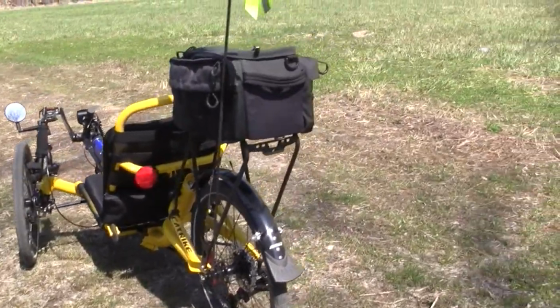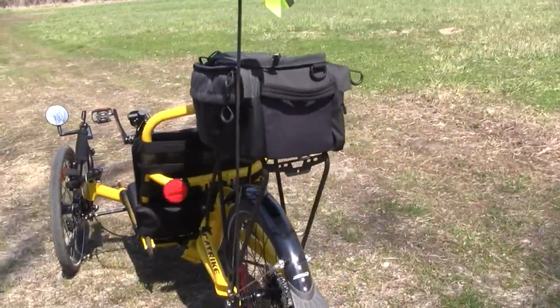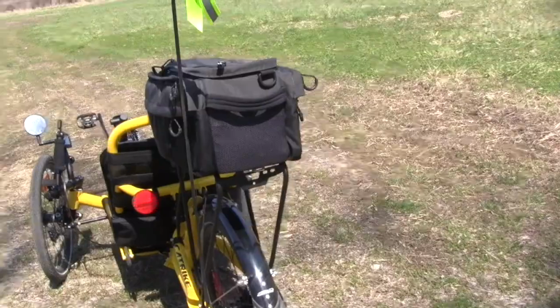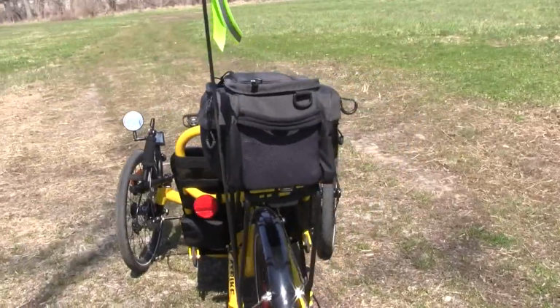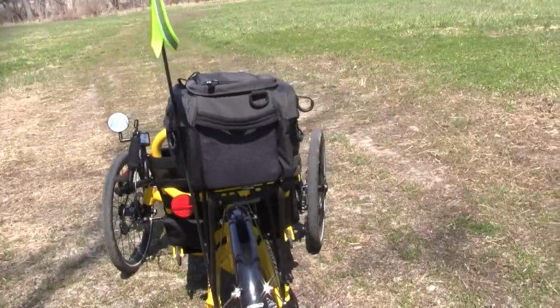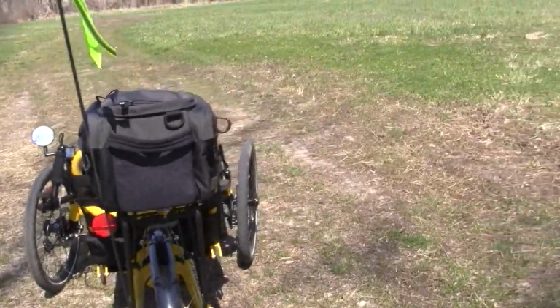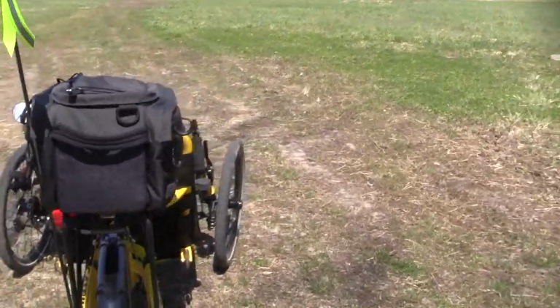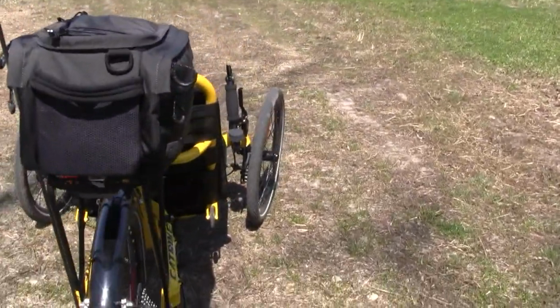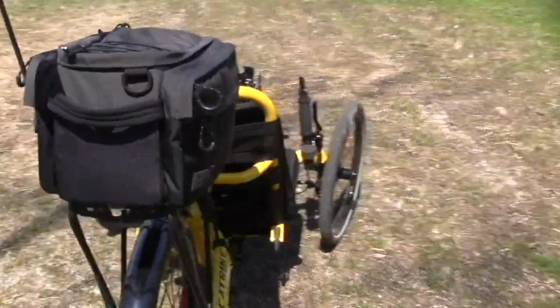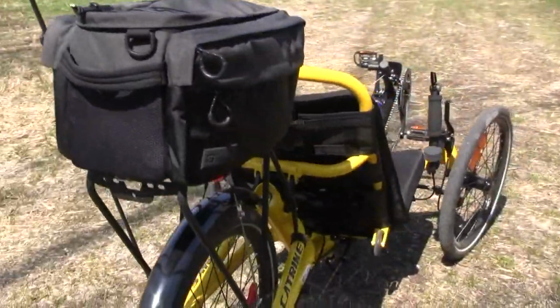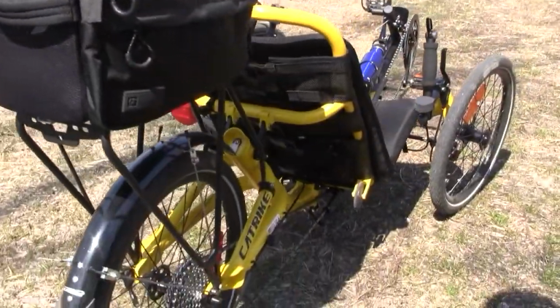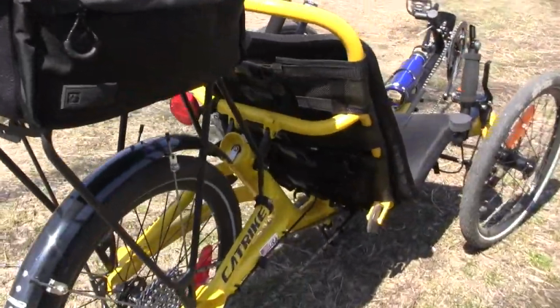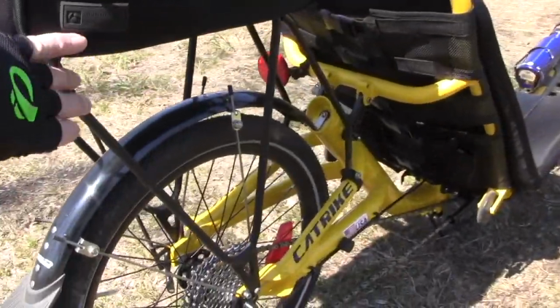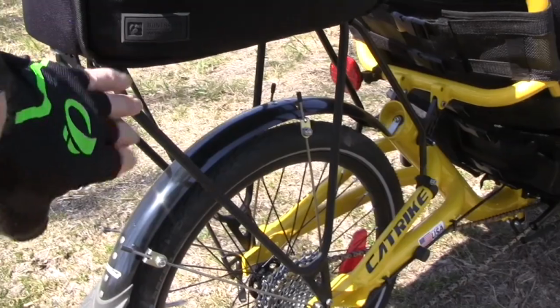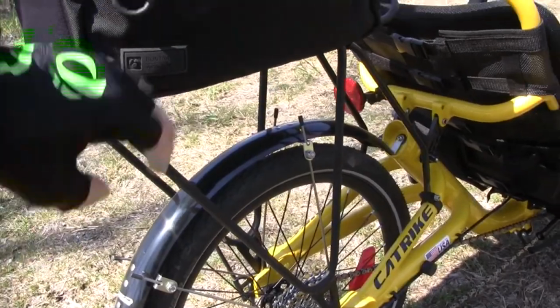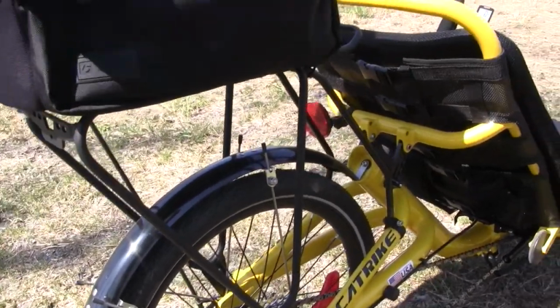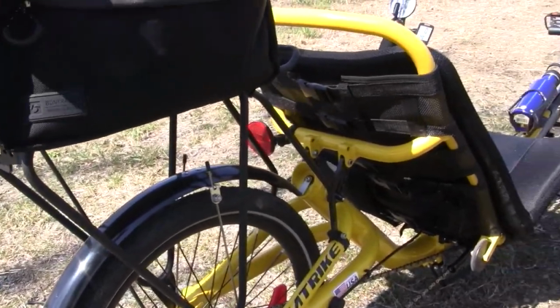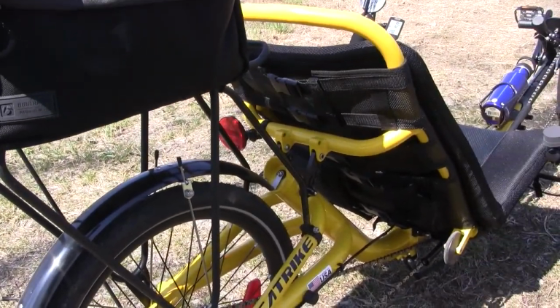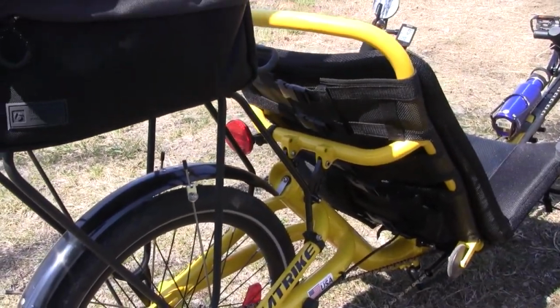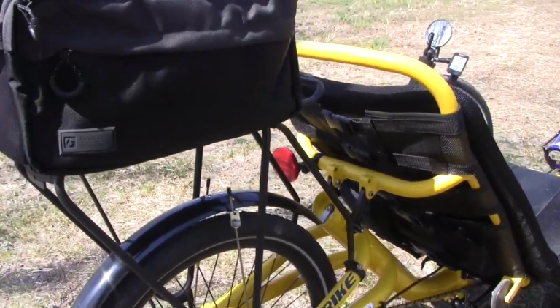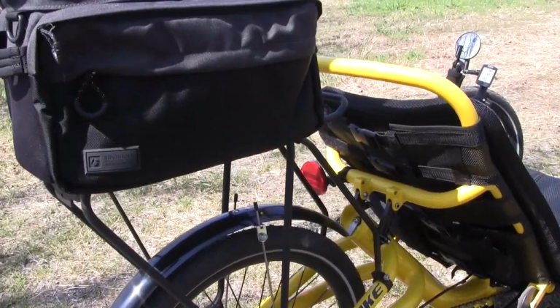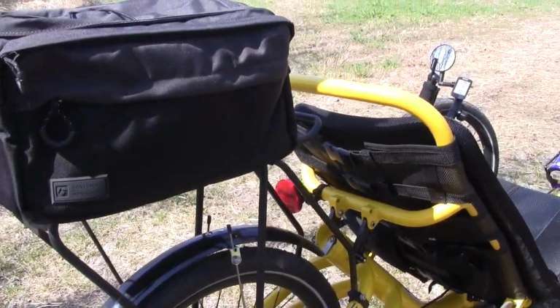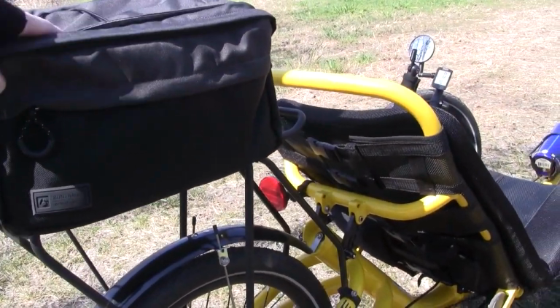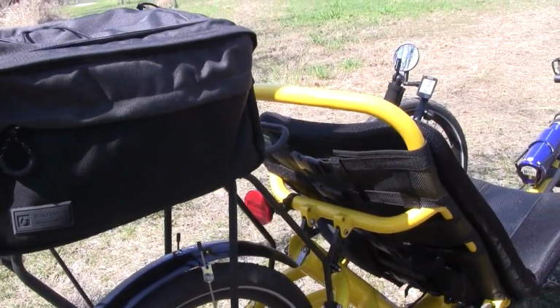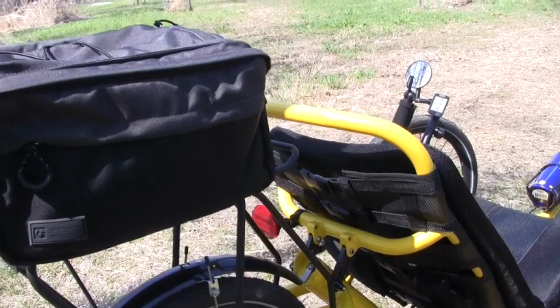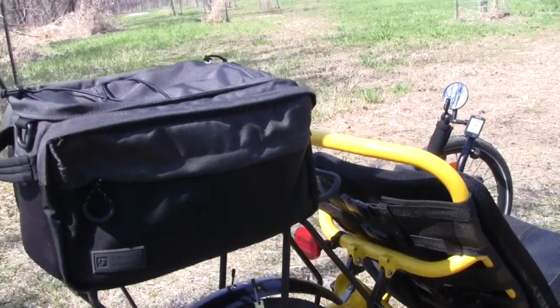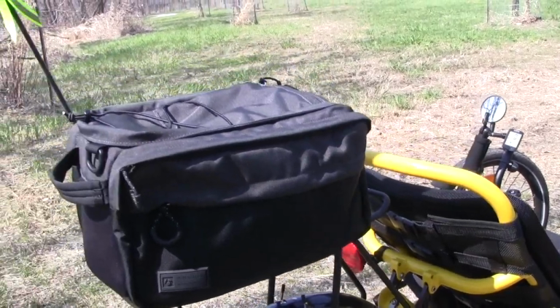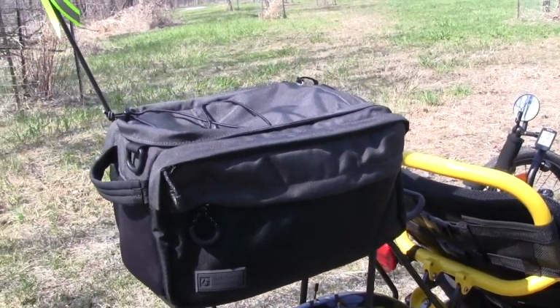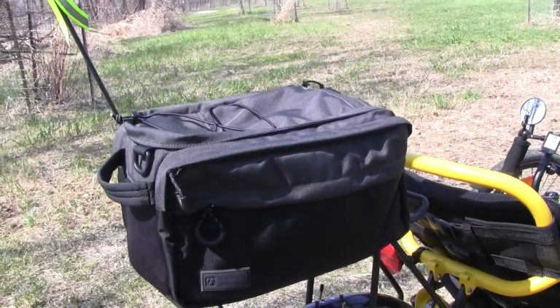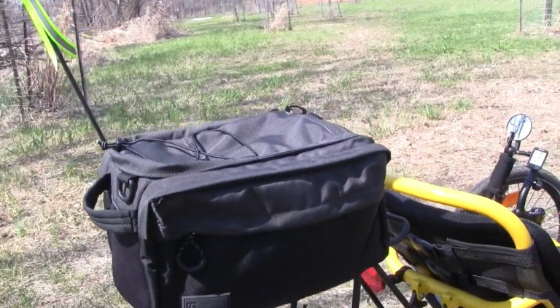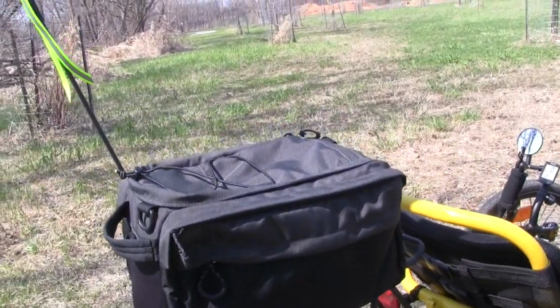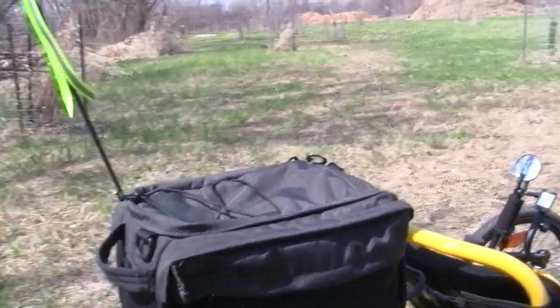One of the big things you might want to do is make sure you get a rack for it. The rack looks great — it's just a regular old rack. And then a trunk bag for it — that looks great as well. And of course the flag.